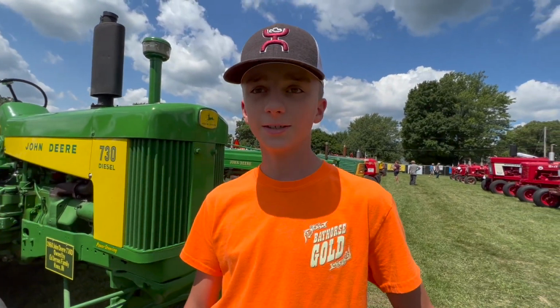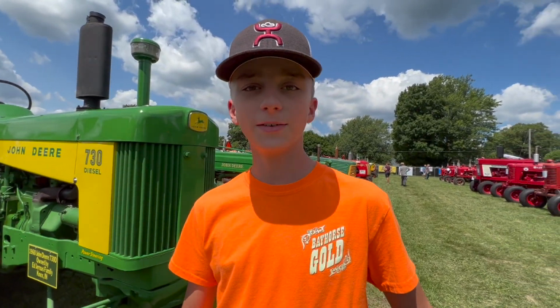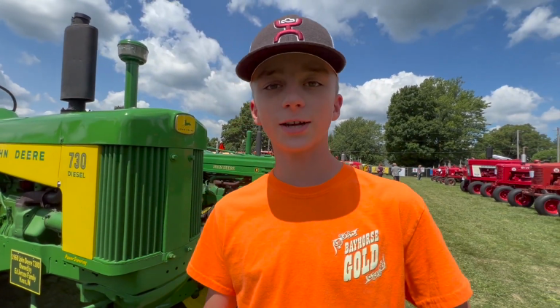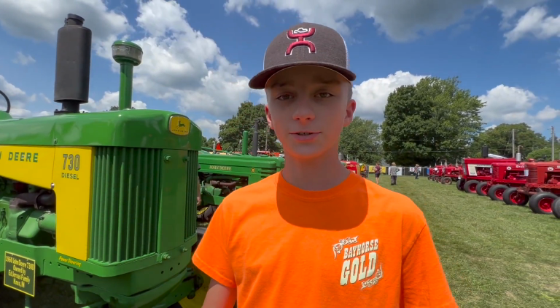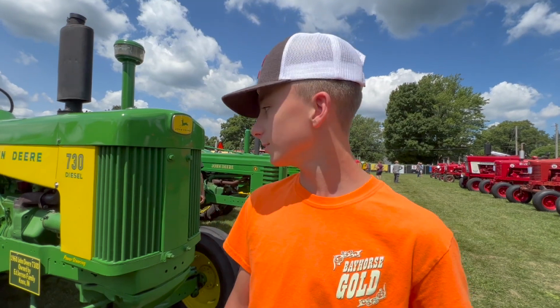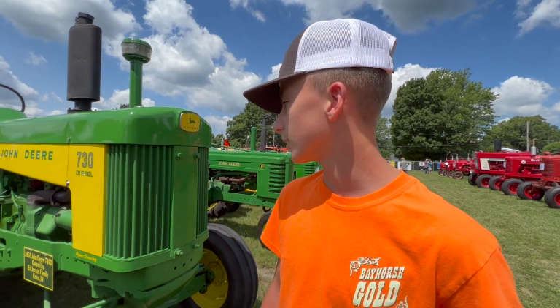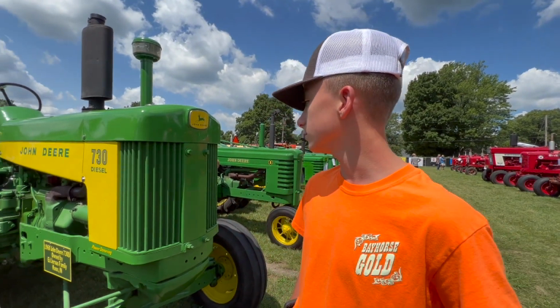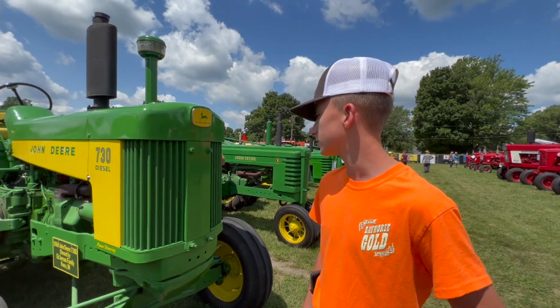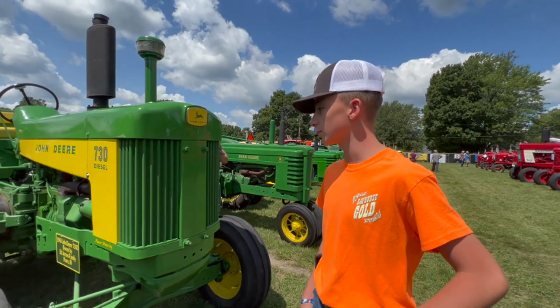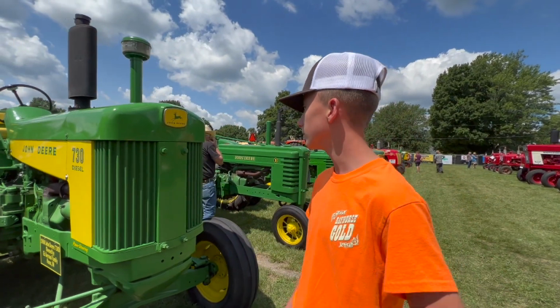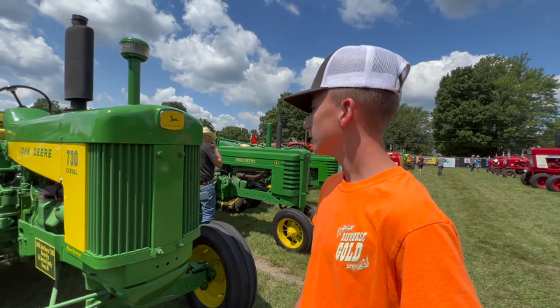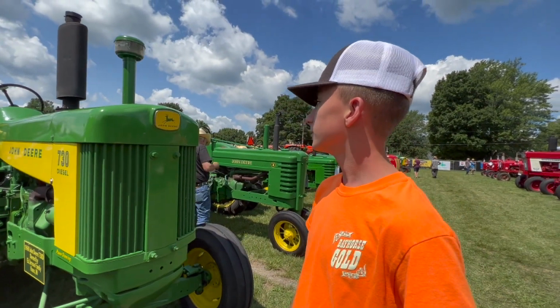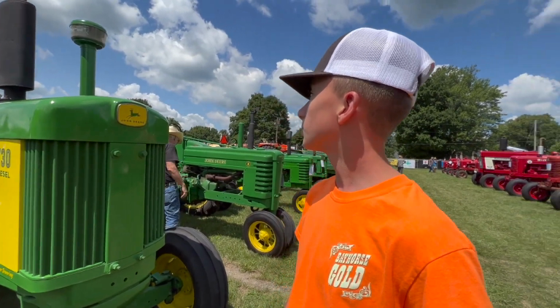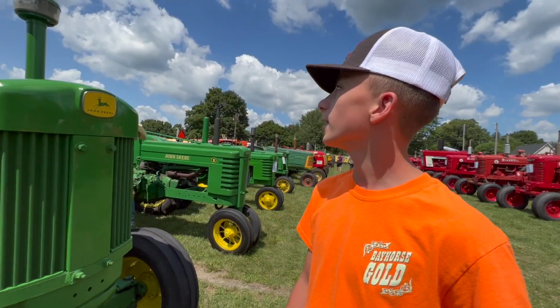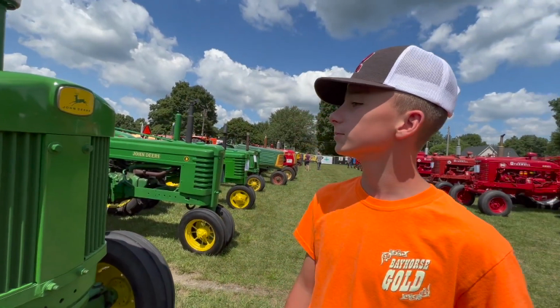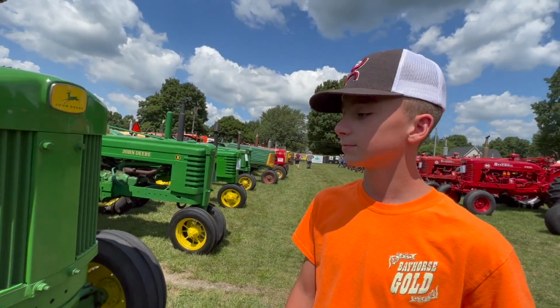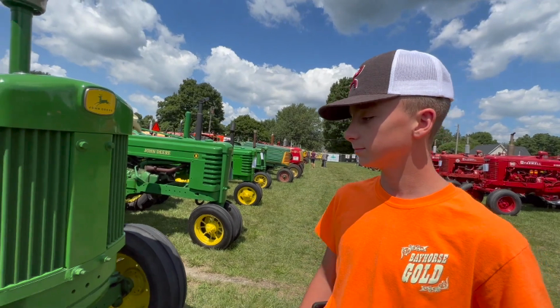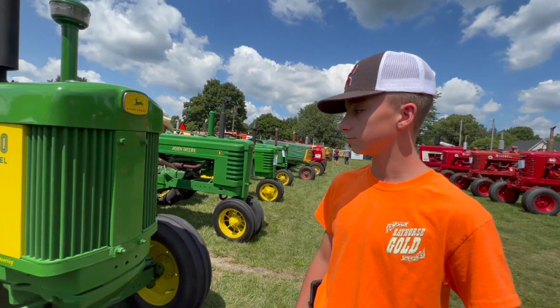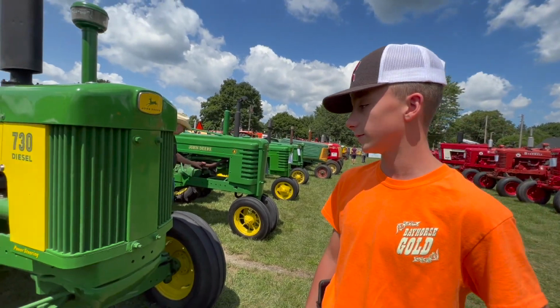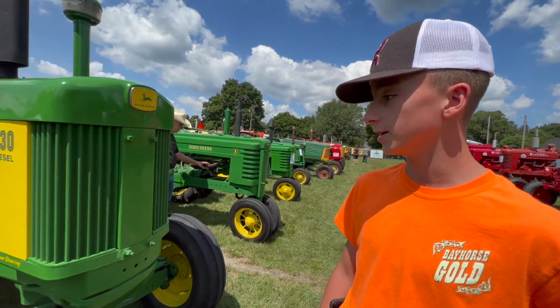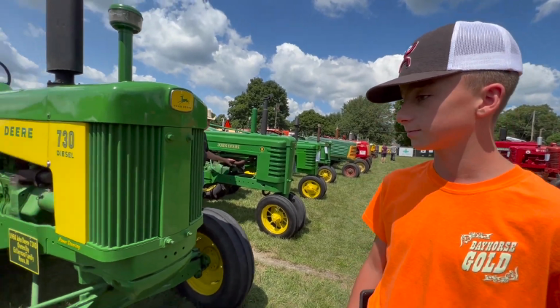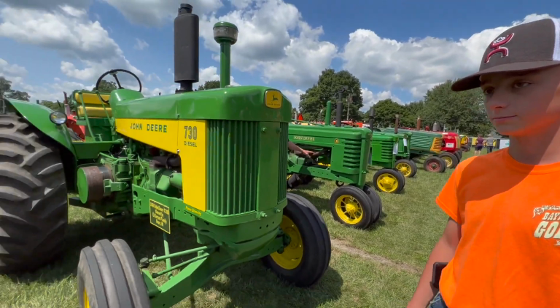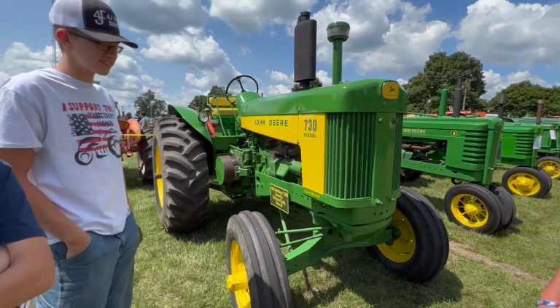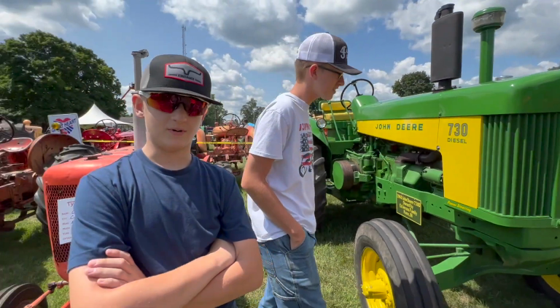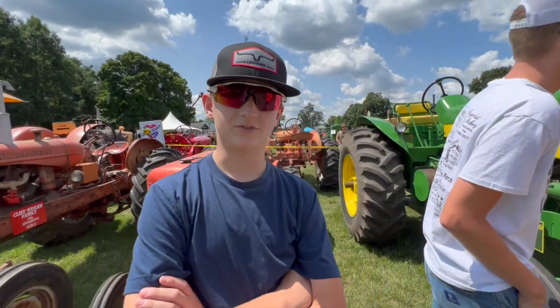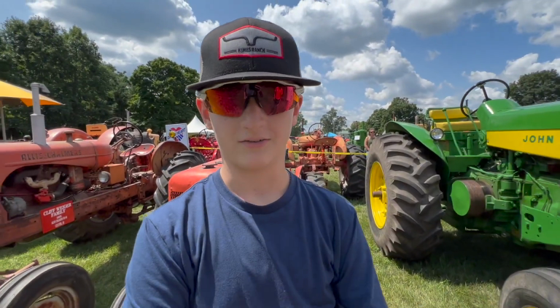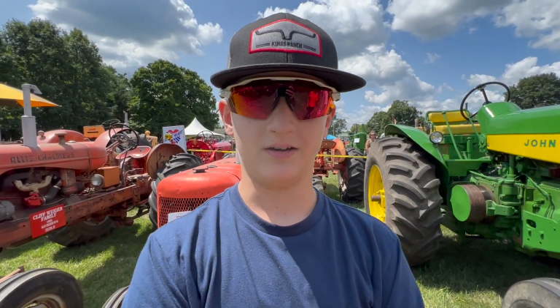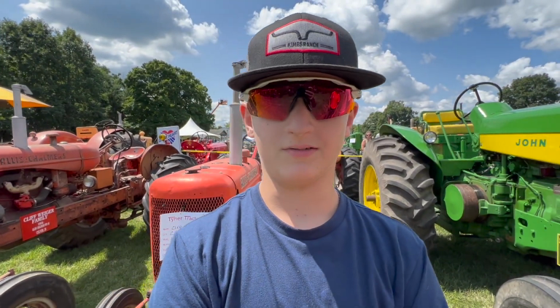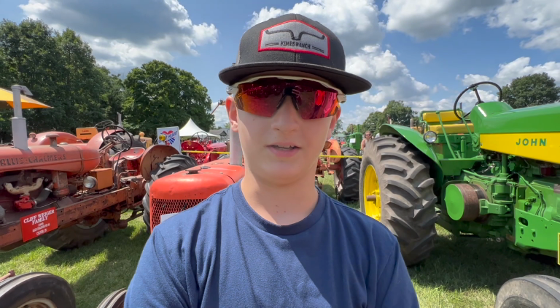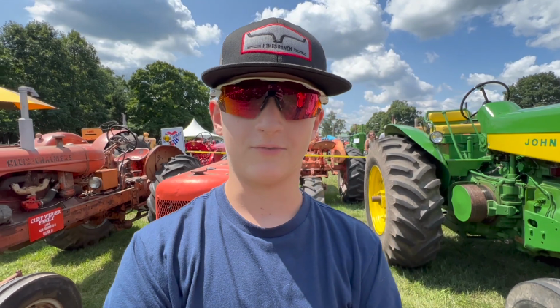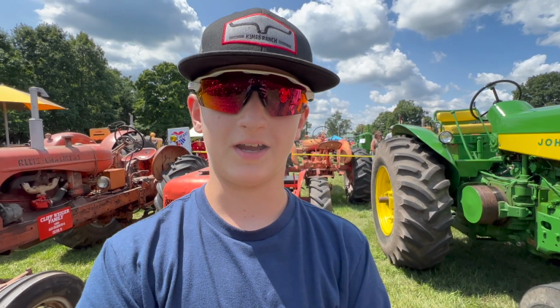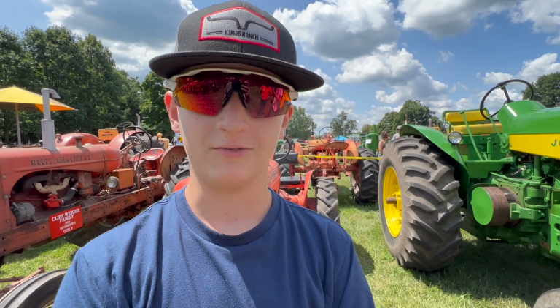My favorite tractor here is probably the Brandon 740. It's a very pretty tractor and it looks very nice. My favorite tractor is the 1944 styled Model D.